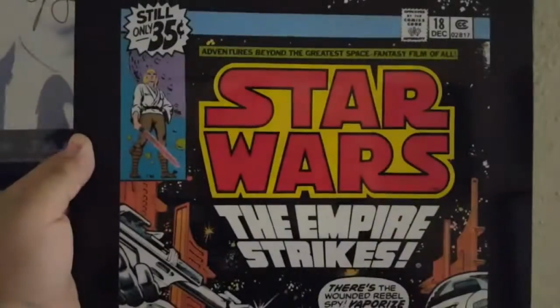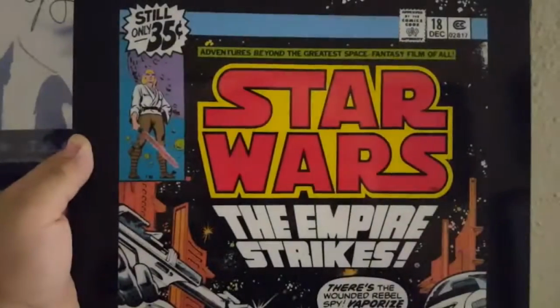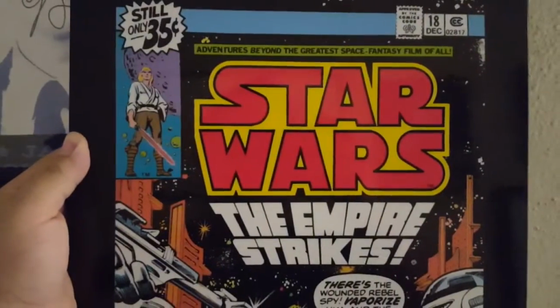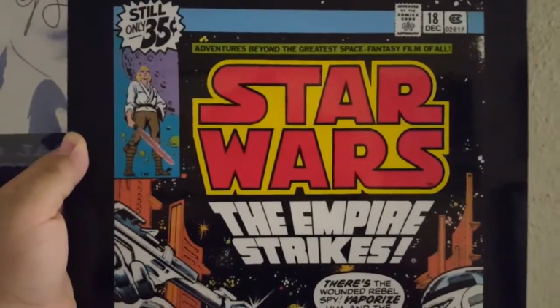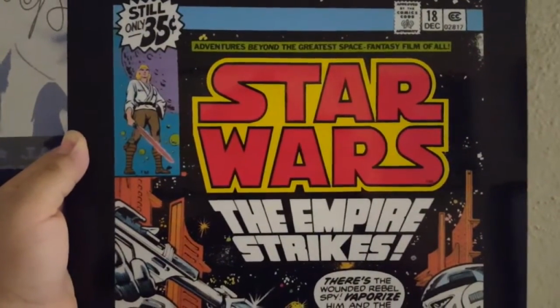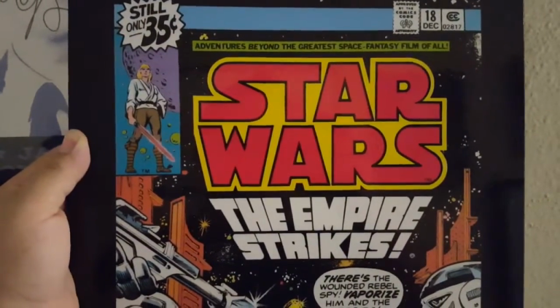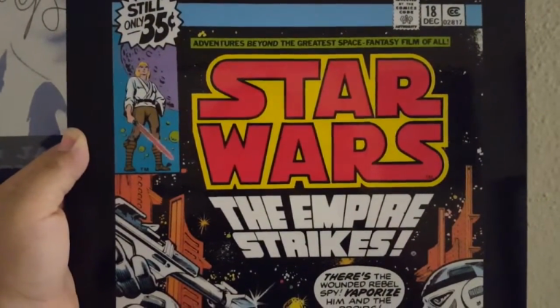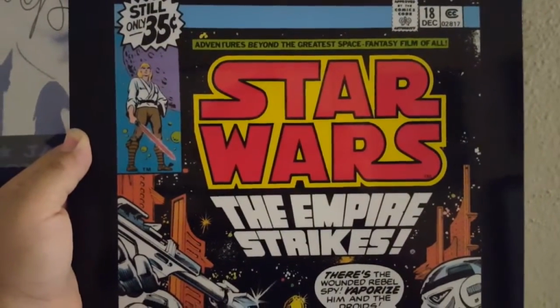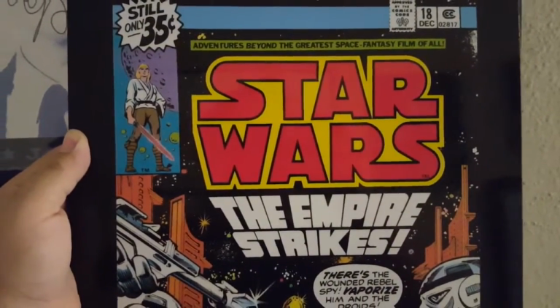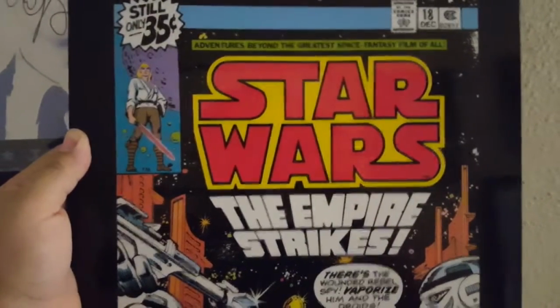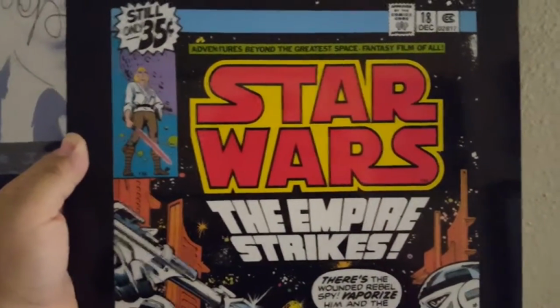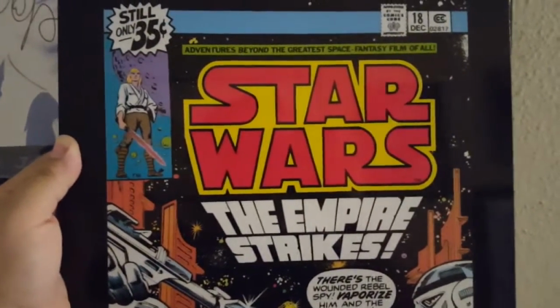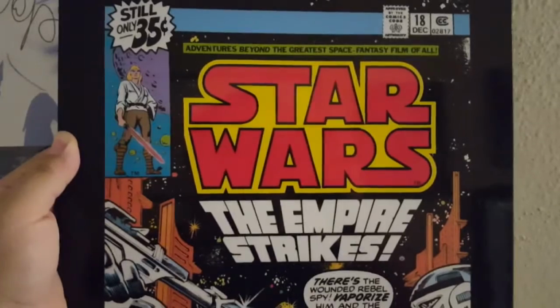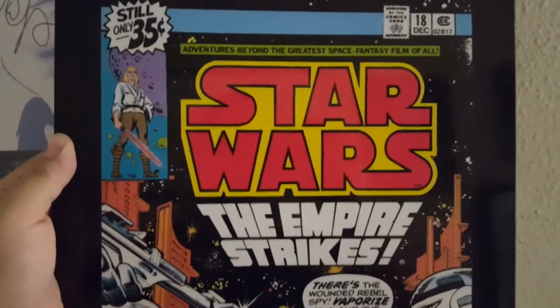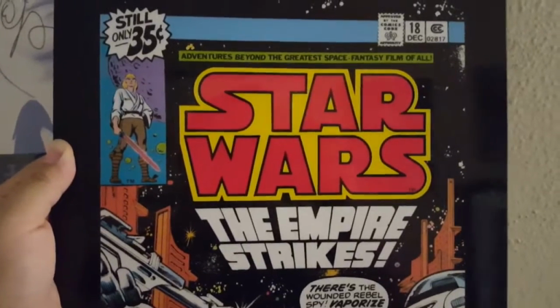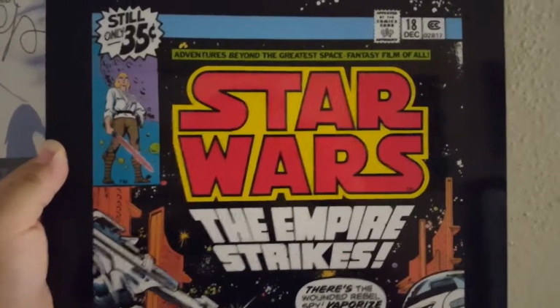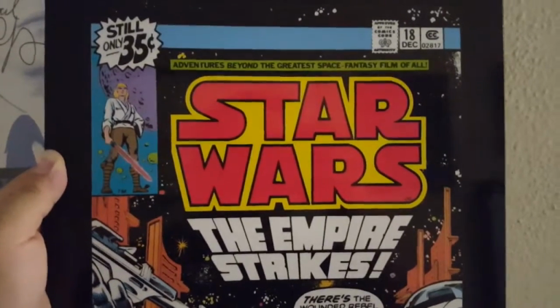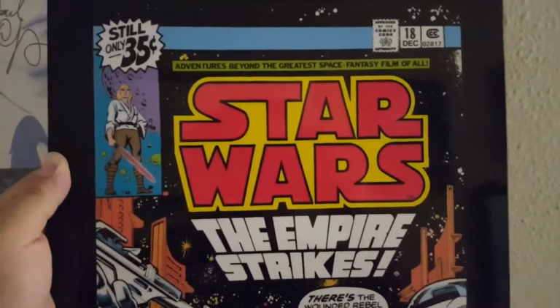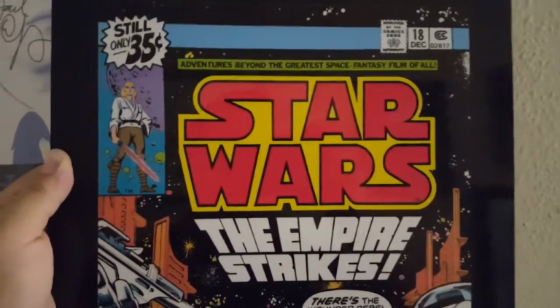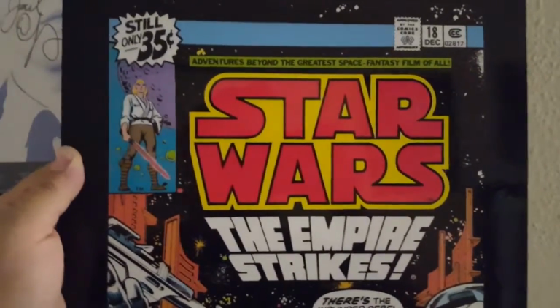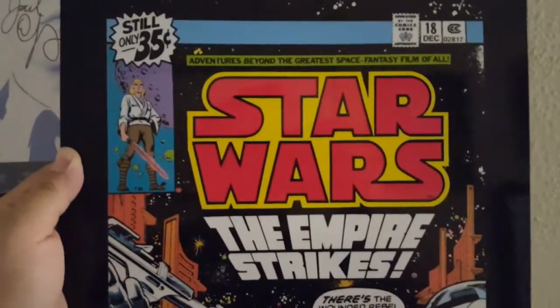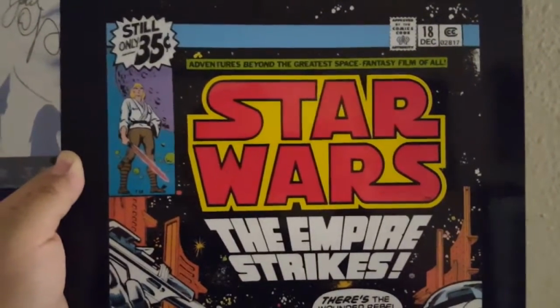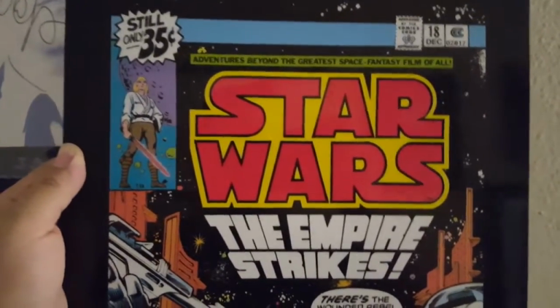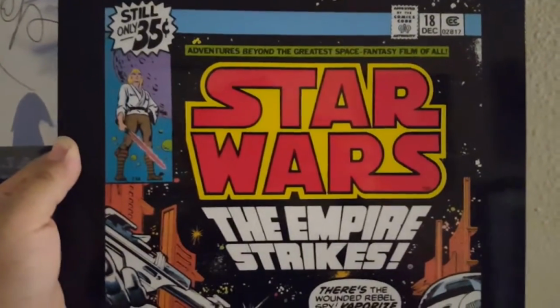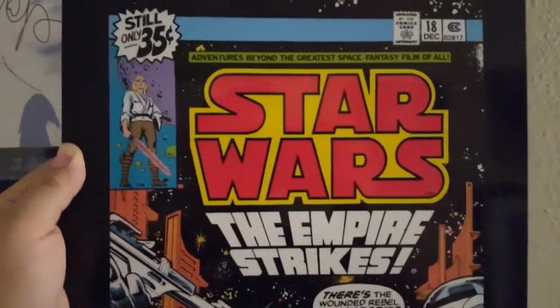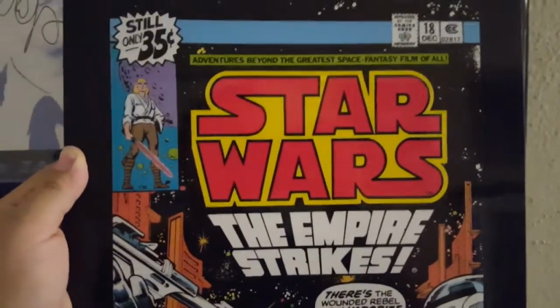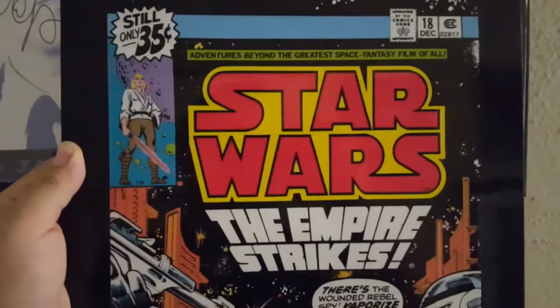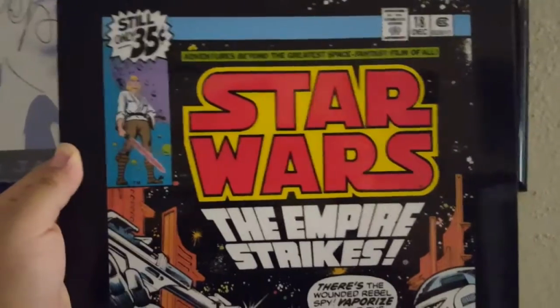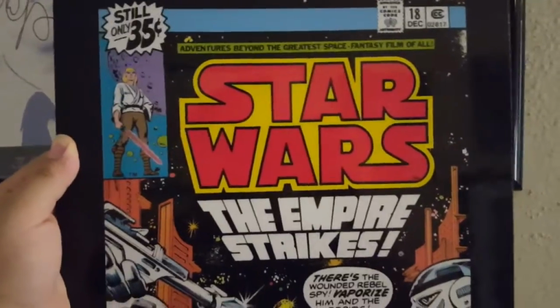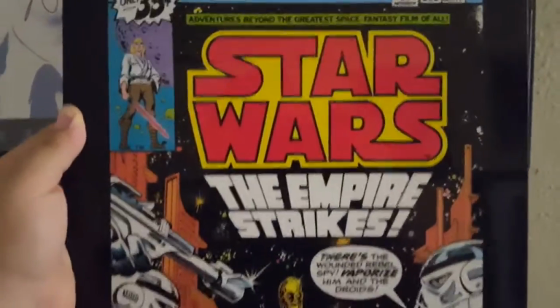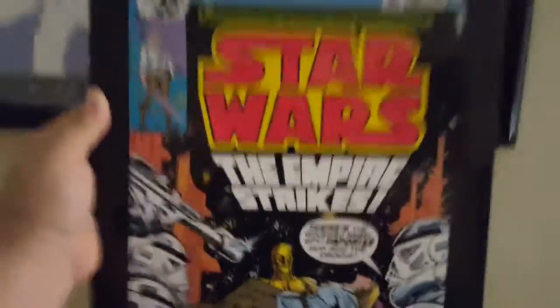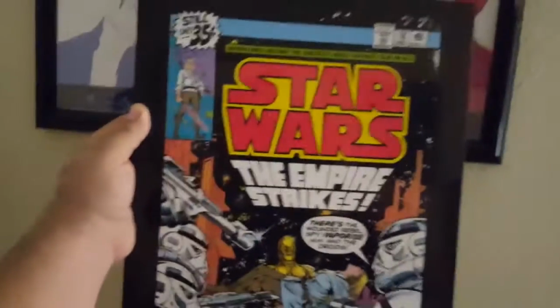Hey guys, today we're gonna do something a little bit different. I'm gonna do a quick little tour of what I call my nerd room, or you know, like a man cave but for nerds.